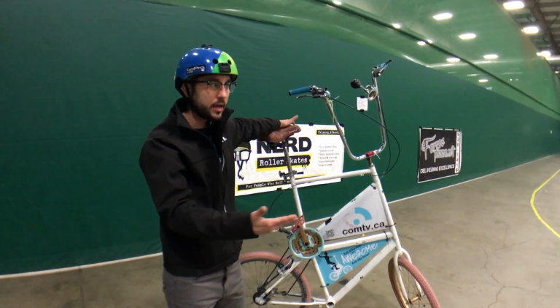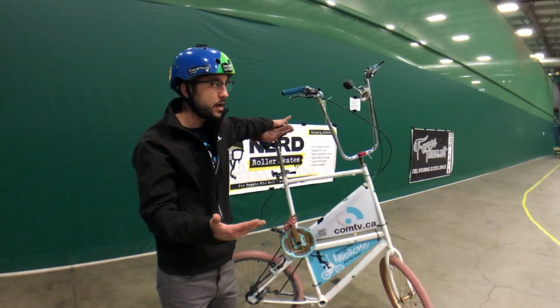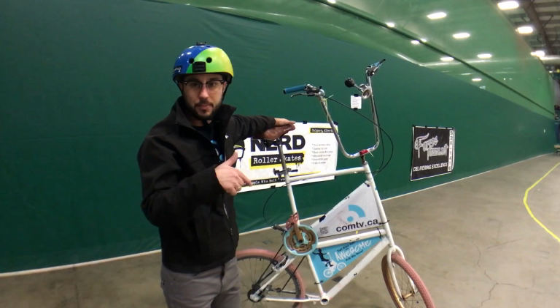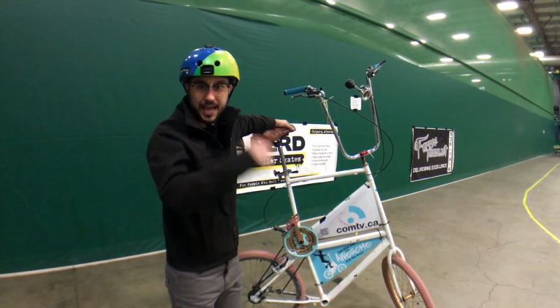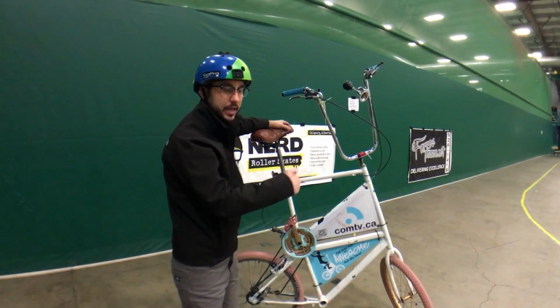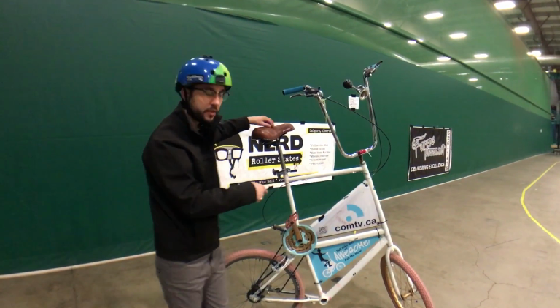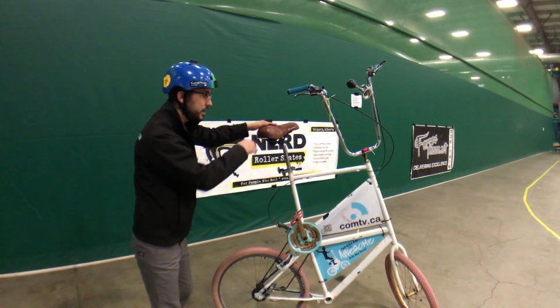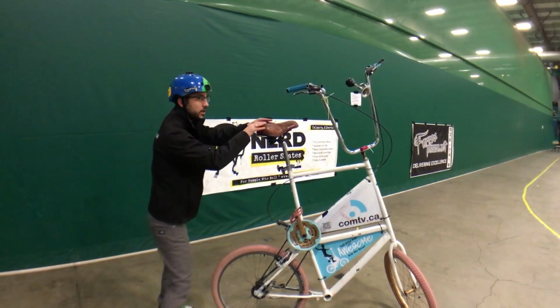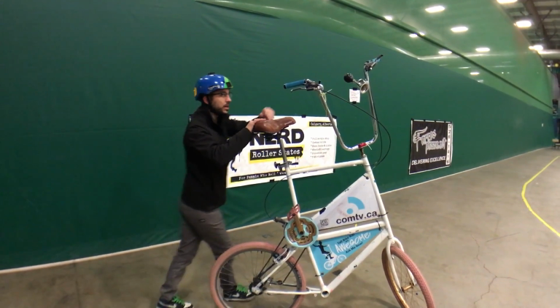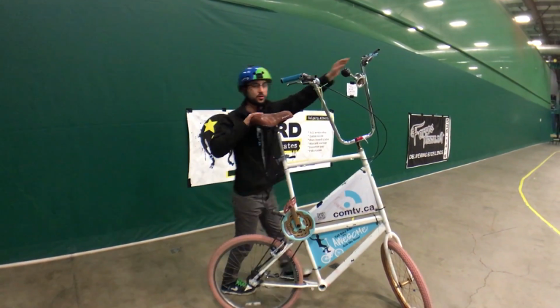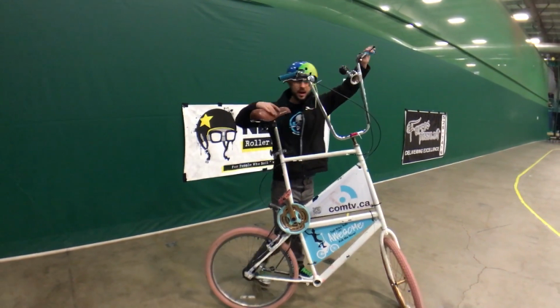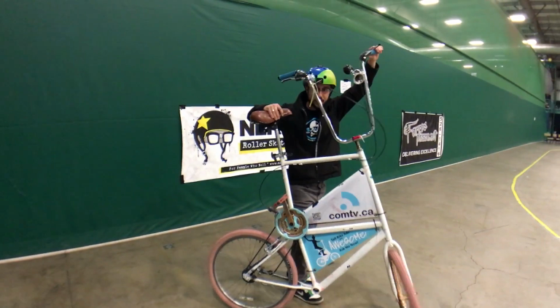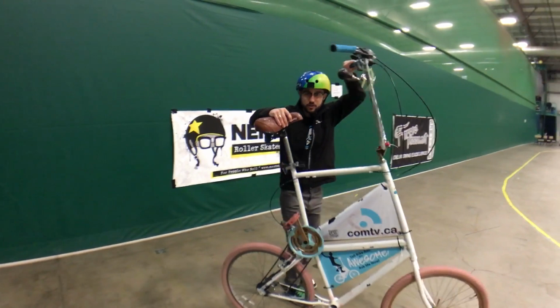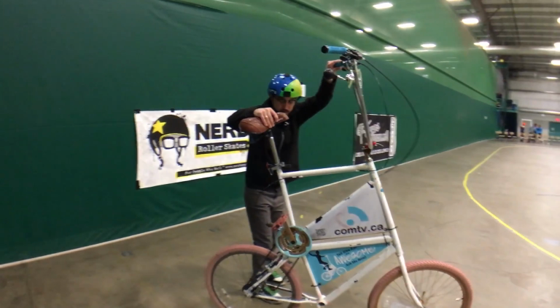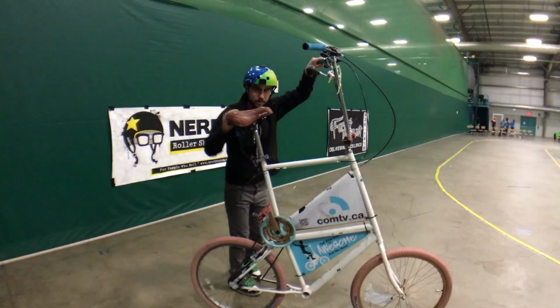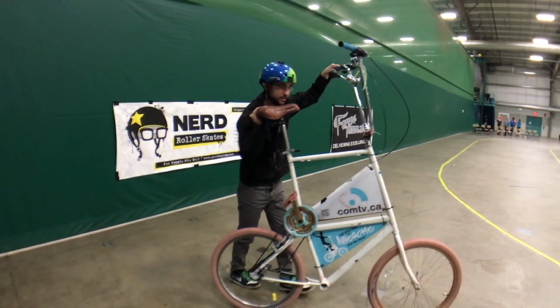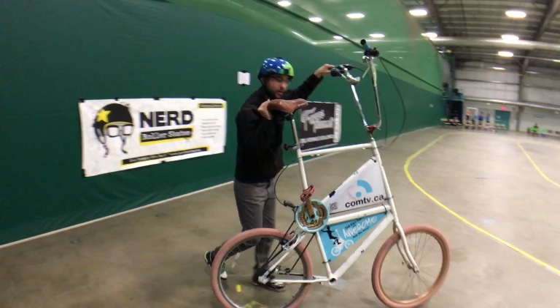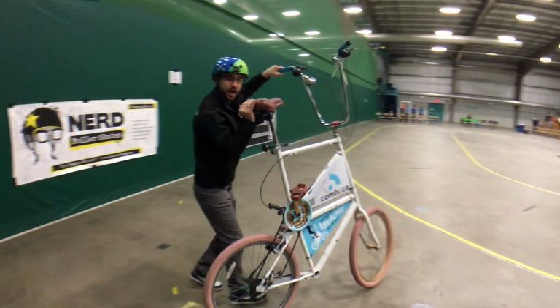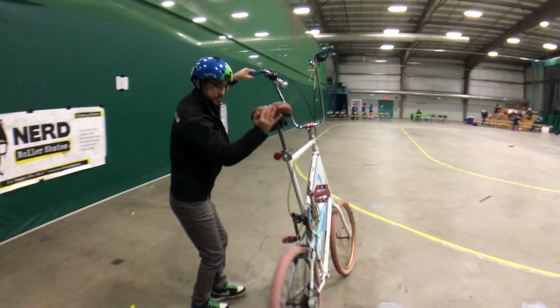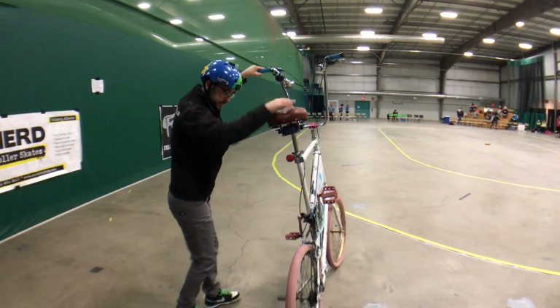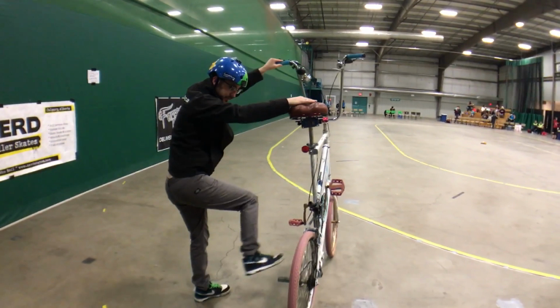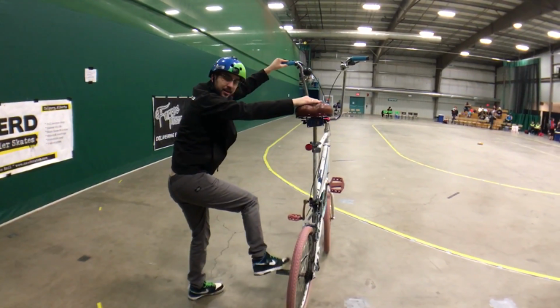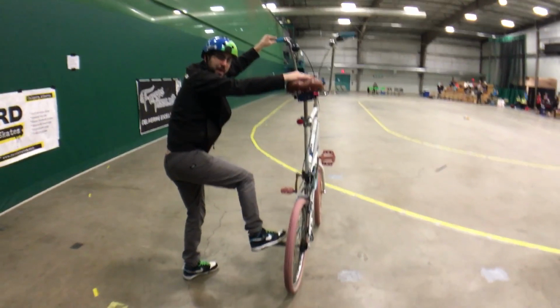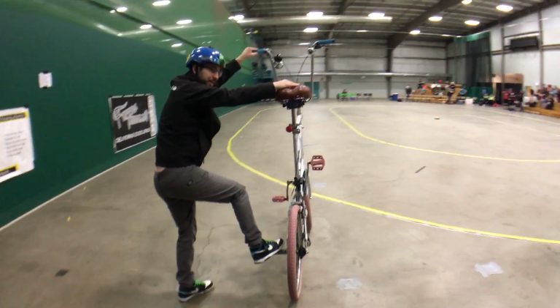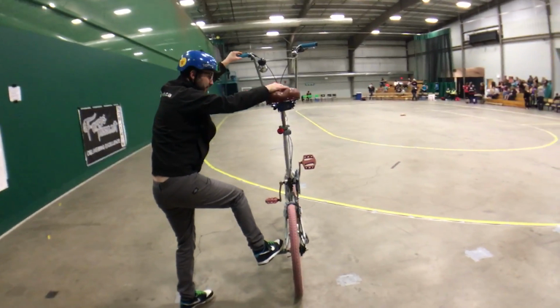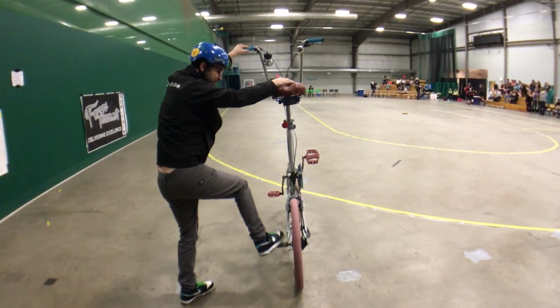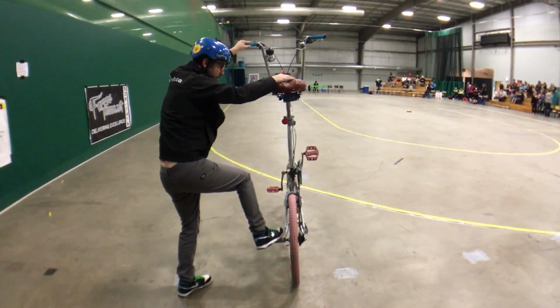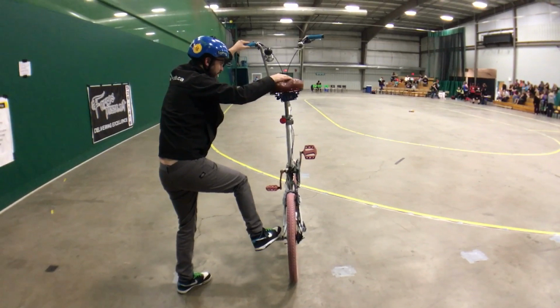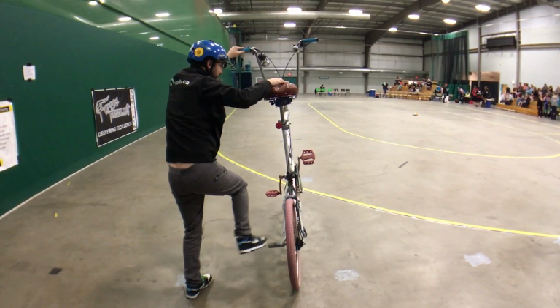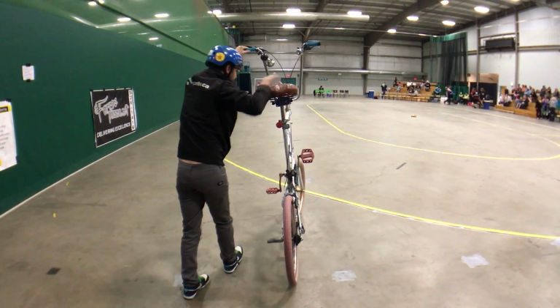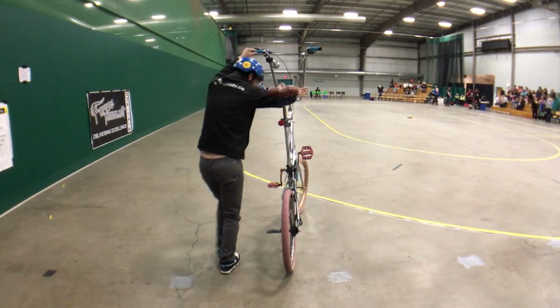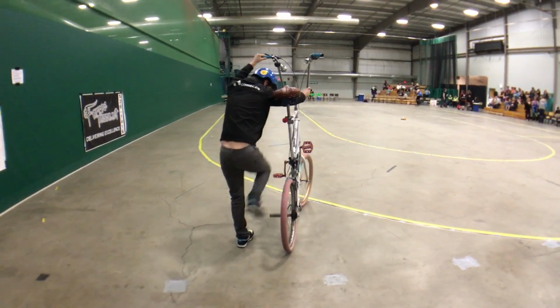A lot of people ask me how I get up on this thing, so I'm going to give you a demonstration right now of how I get onto the TallBike to ride it. From behind might be the easiest way to see it. I've got a peg sticking up down here, so I put my foot on there and just give it a push.